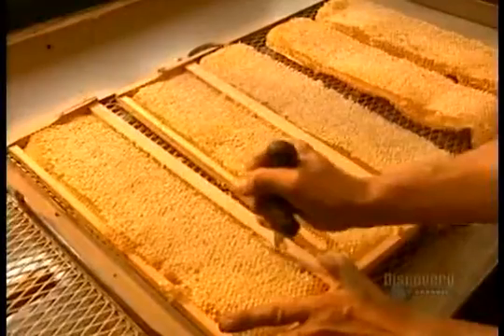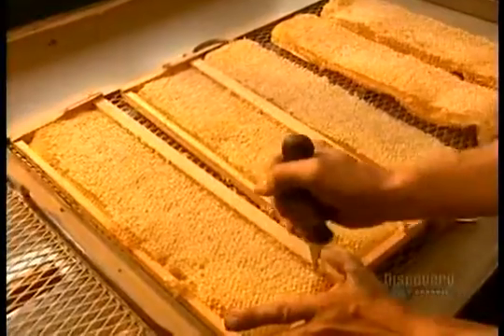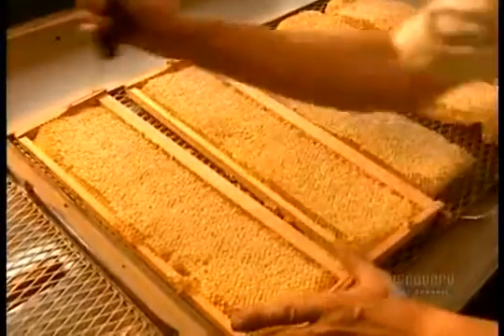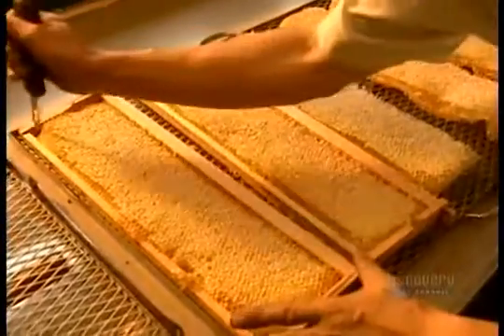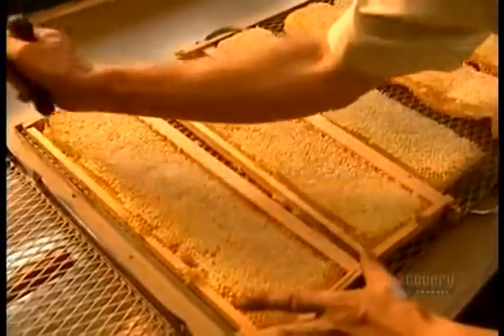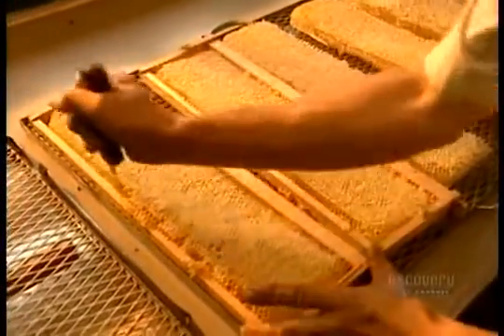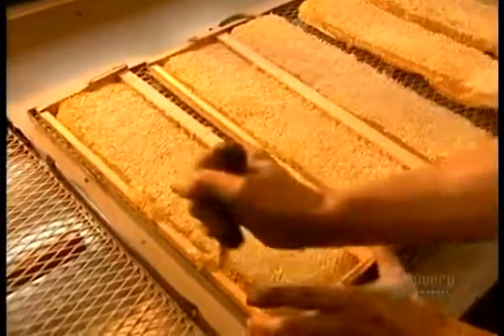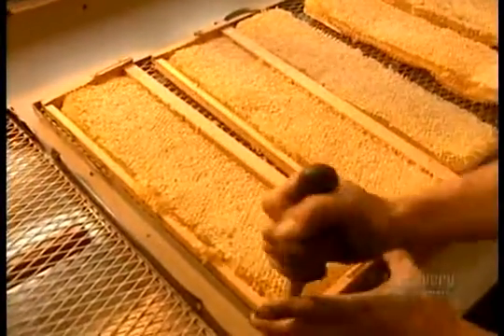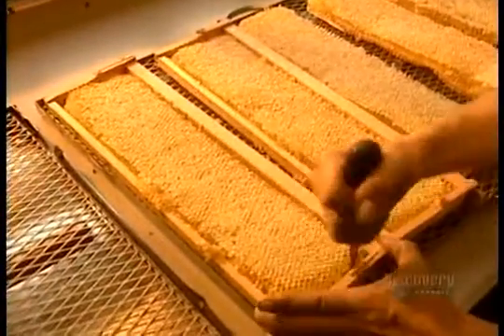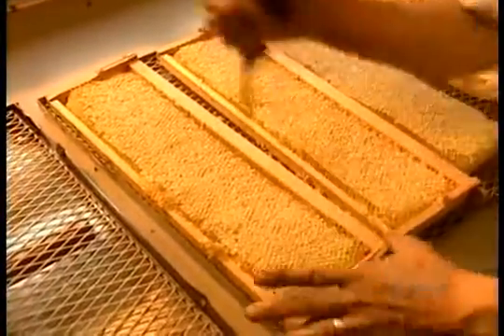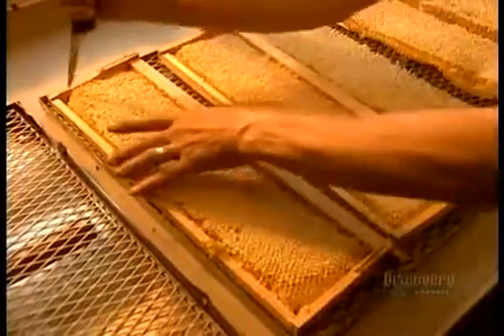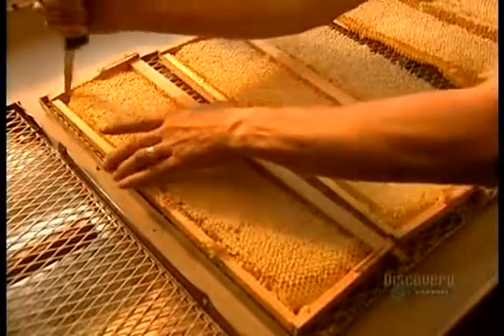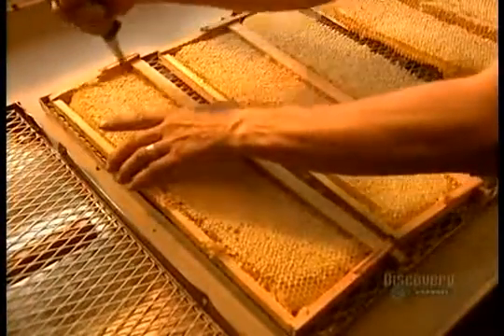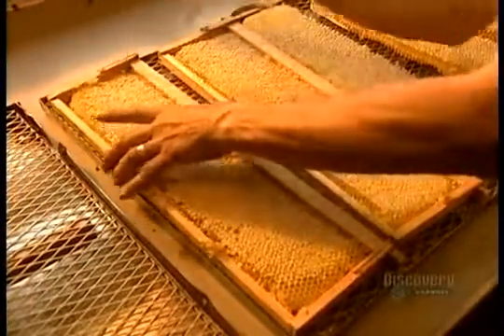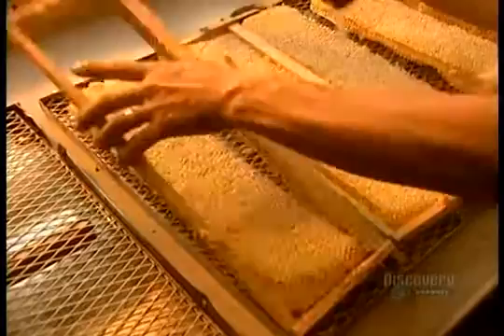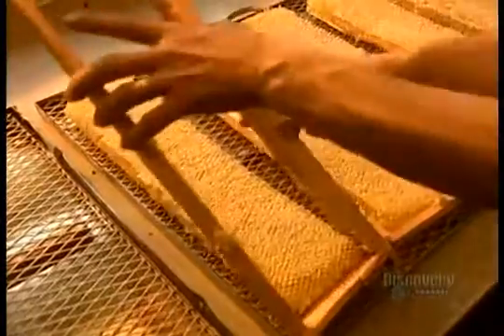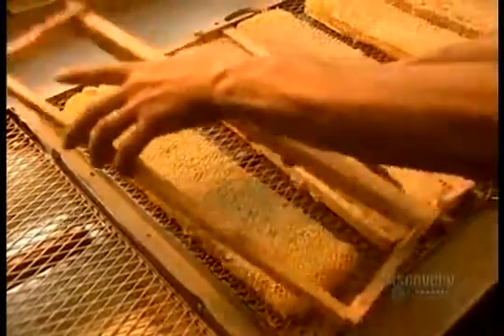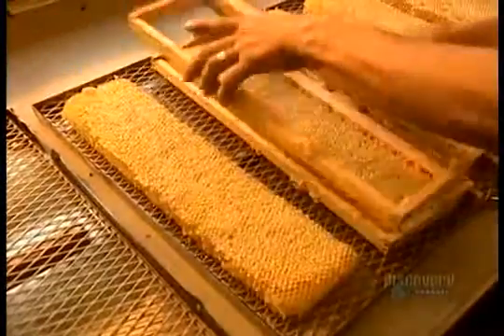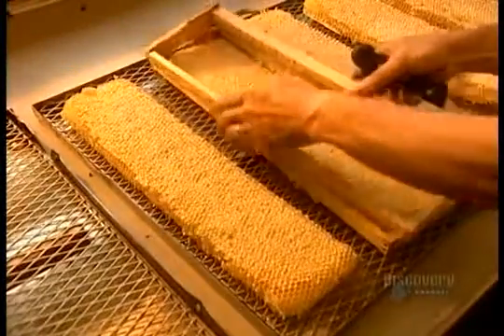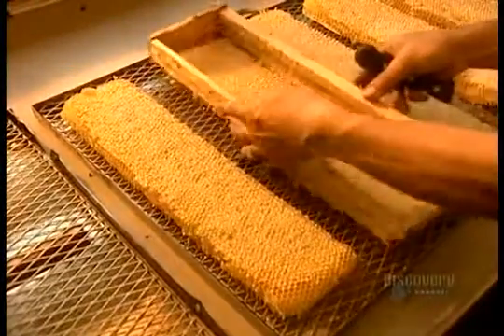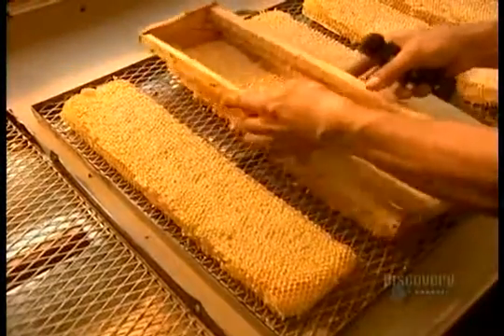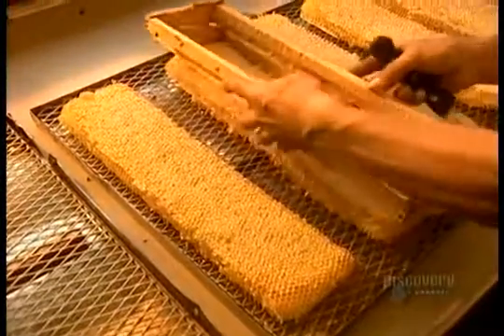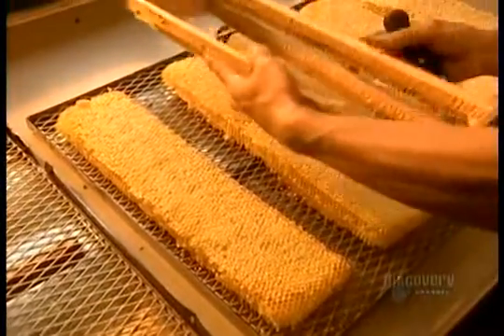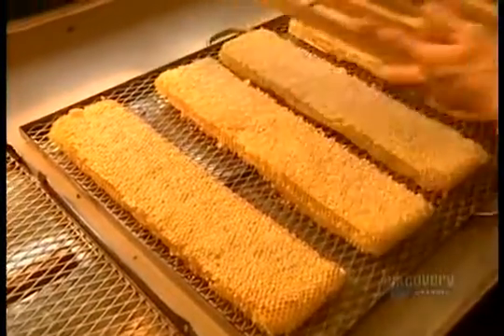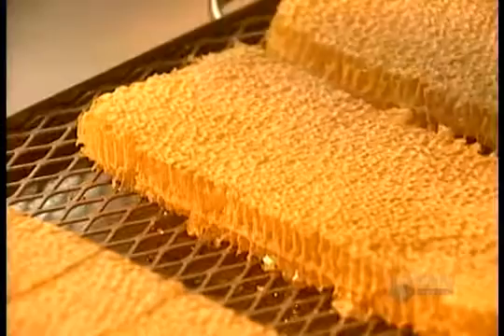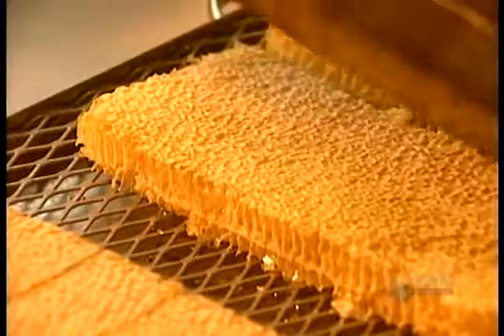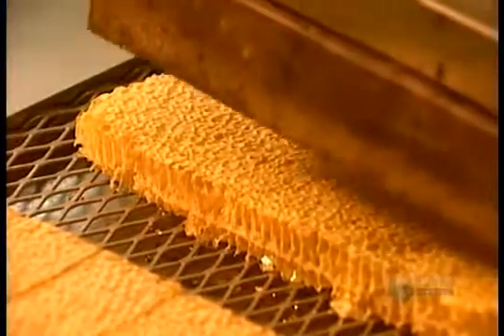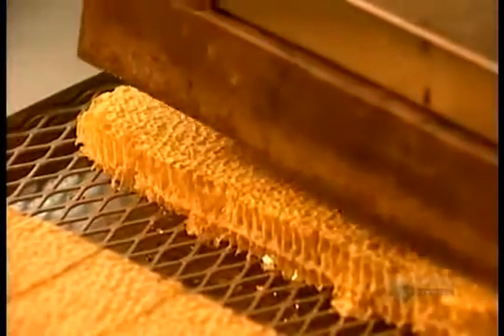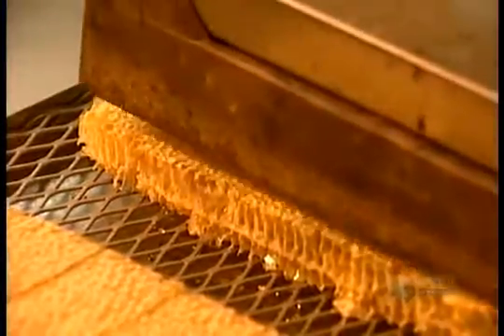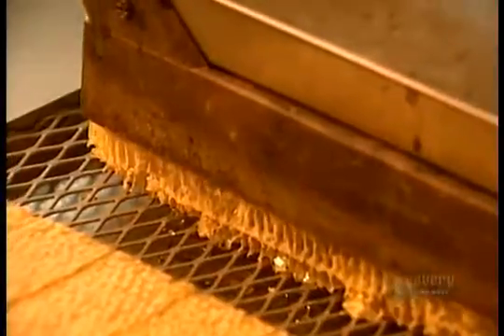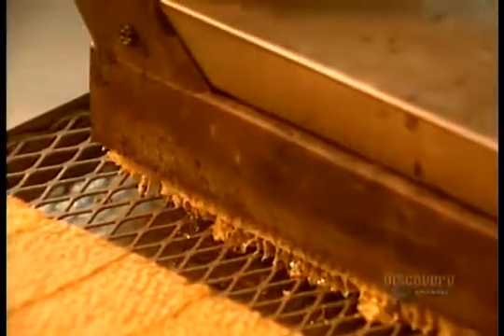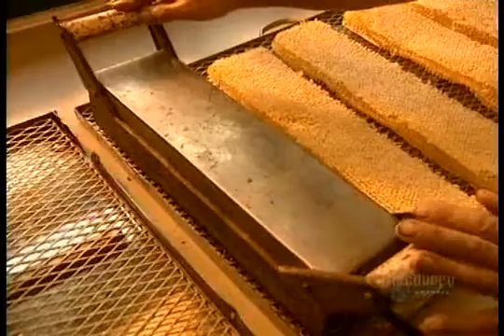Some beehives contain smaller frames designed to produce honey that isn't extracted from the honeycomb. Workers remove the frame and cut the honeycomb into pieces as is, with a heated knife.